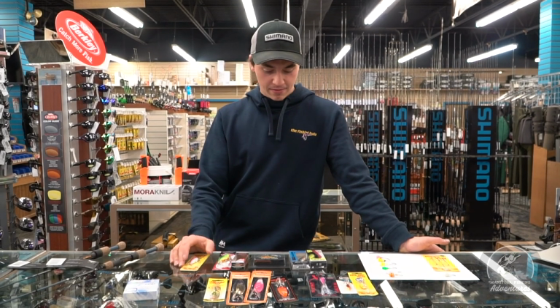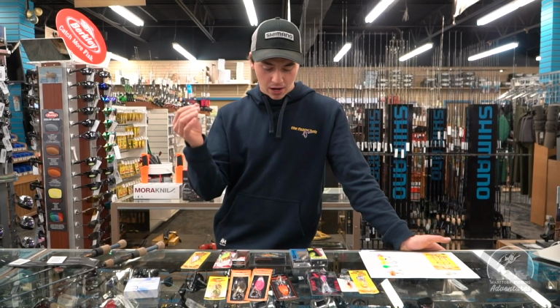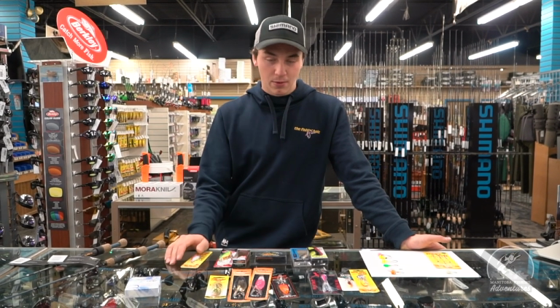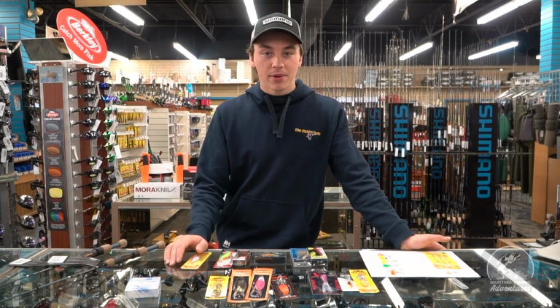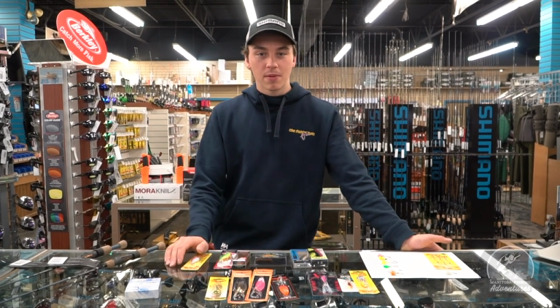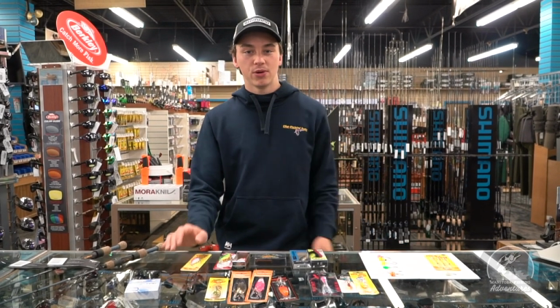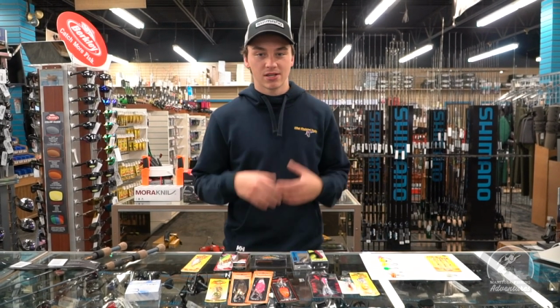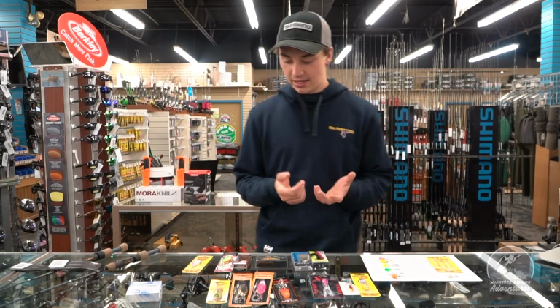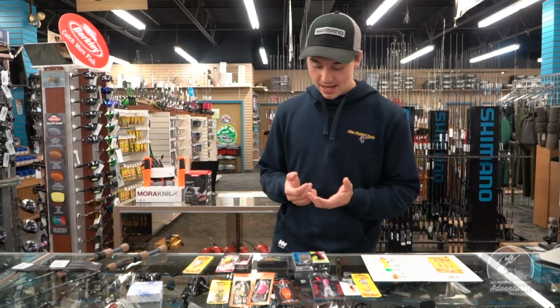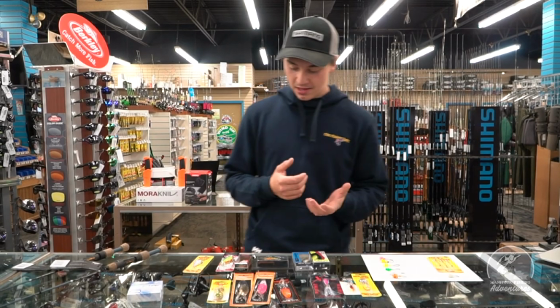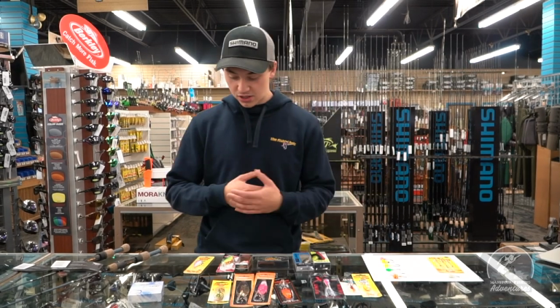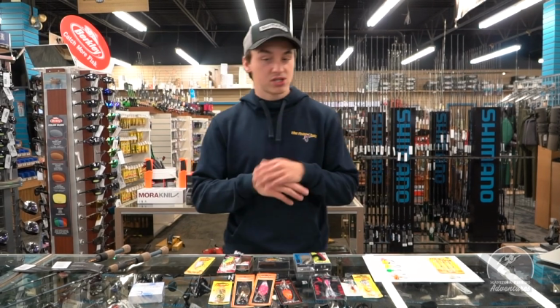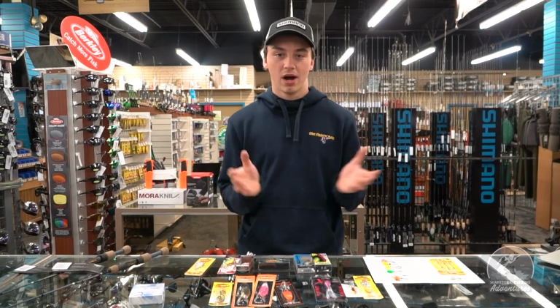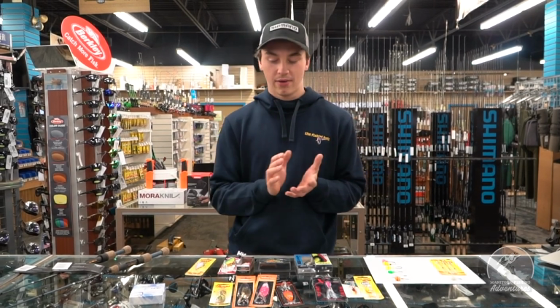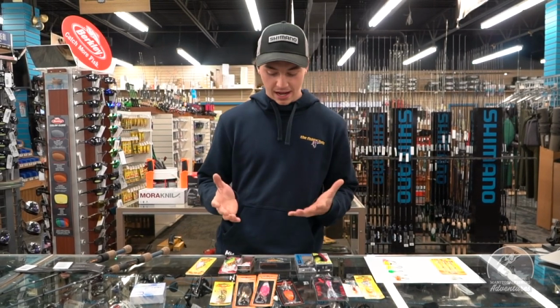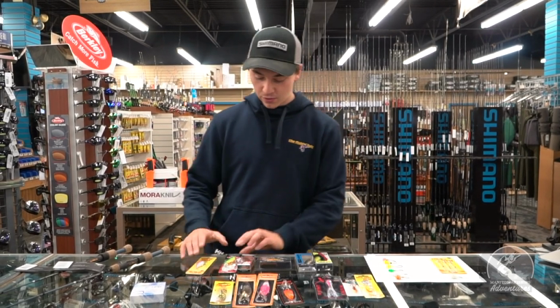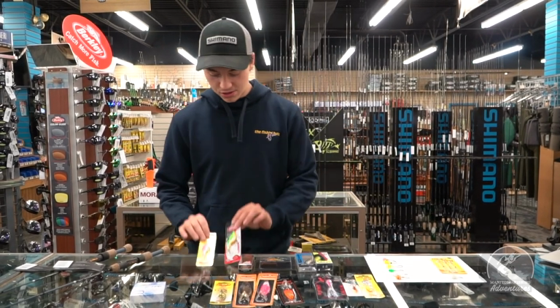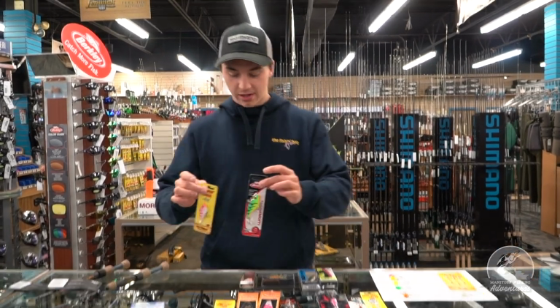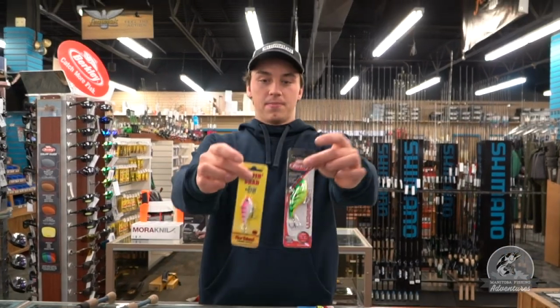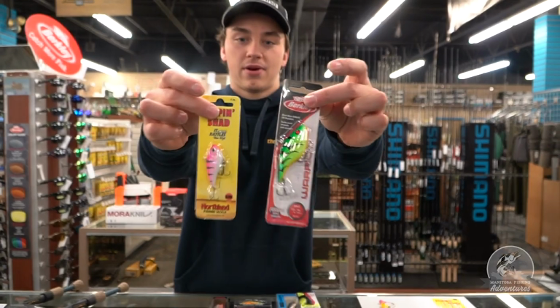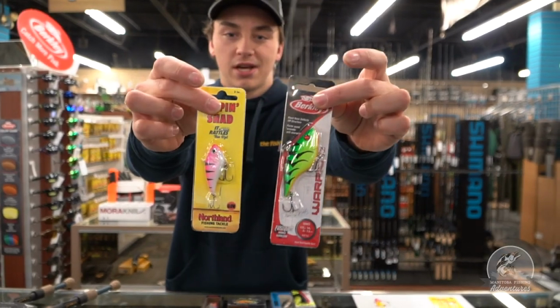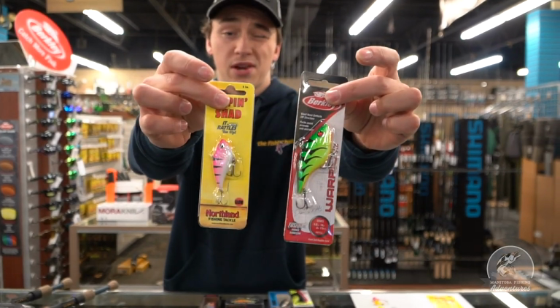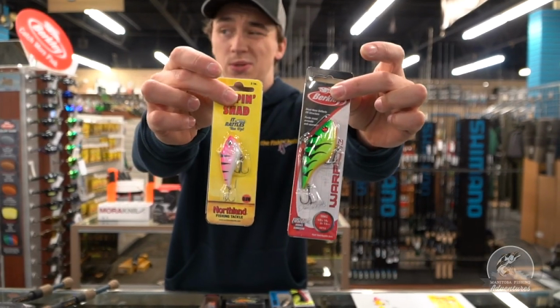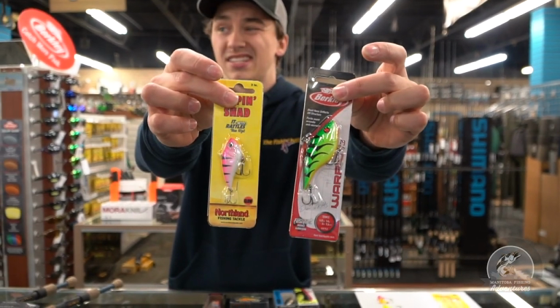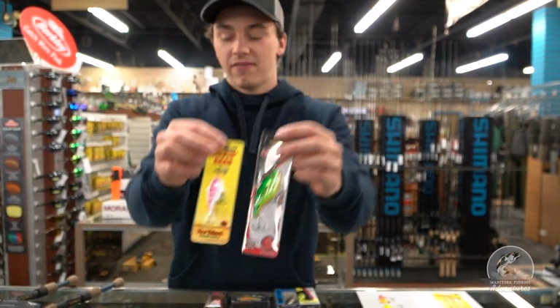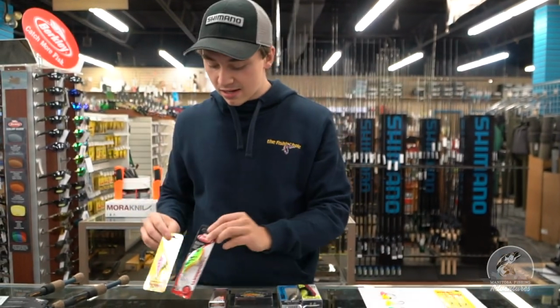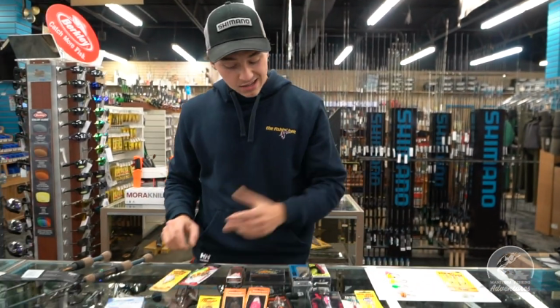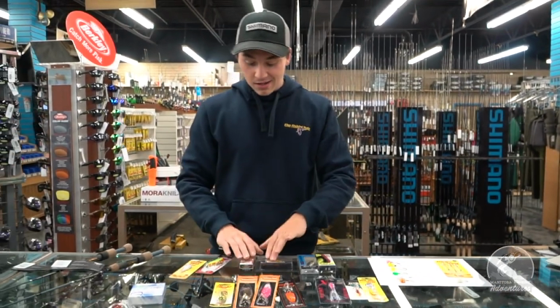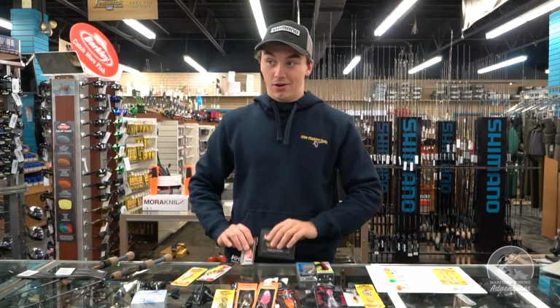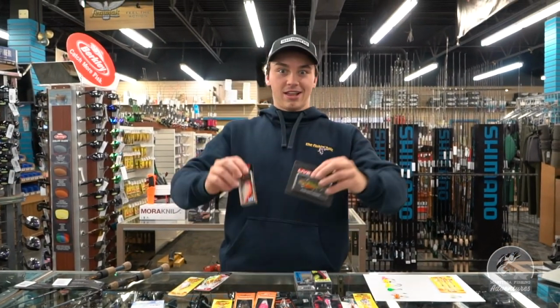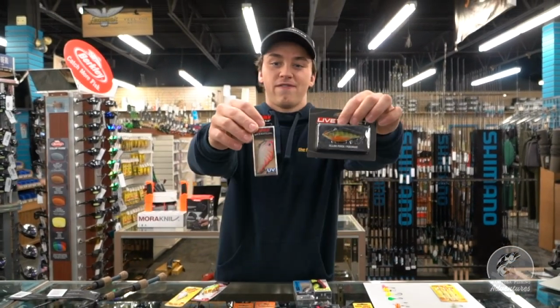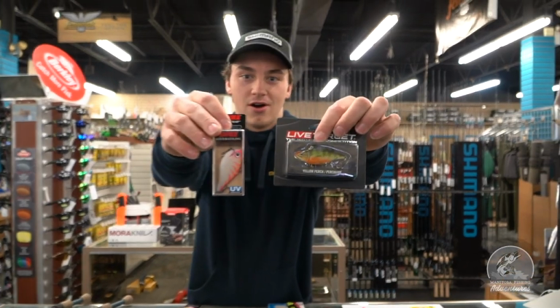Probably the most common lure people will use is a rattle bait. There's such a wide variety of rattle baits — I have a few here, I'll show you. Their prices range from anywhere between like seven to like 30, 40 dollars.